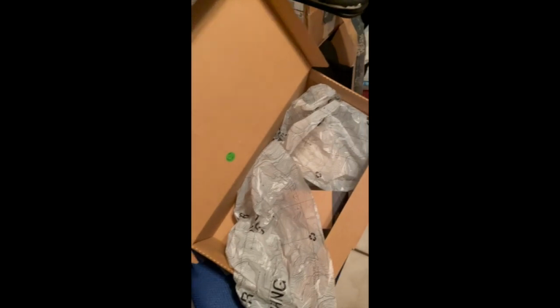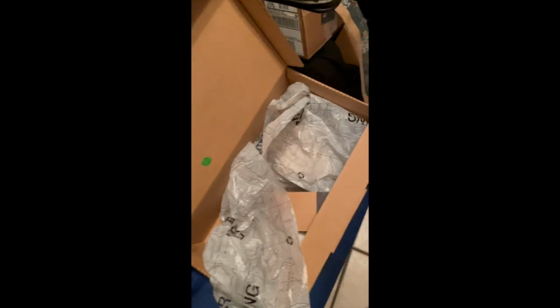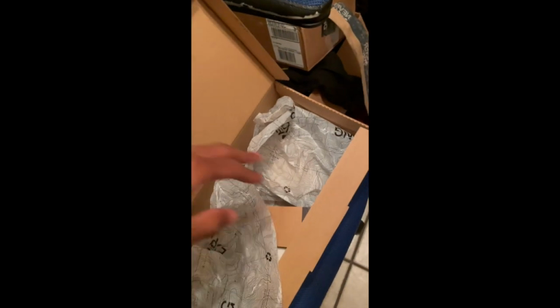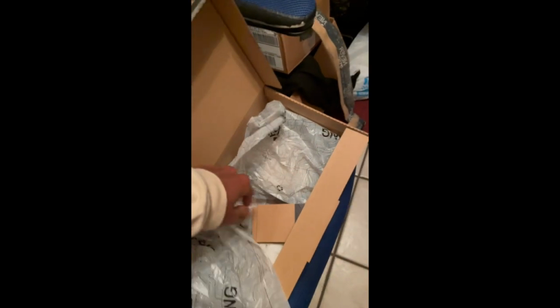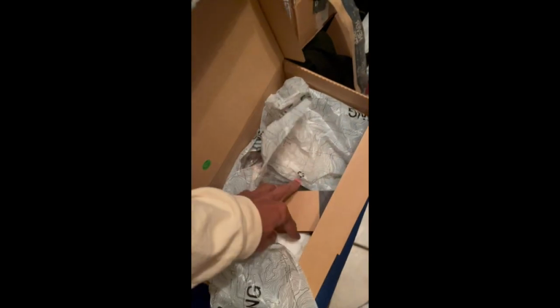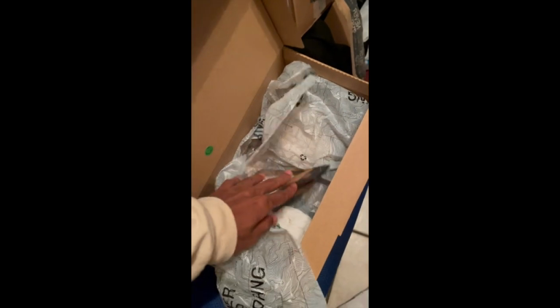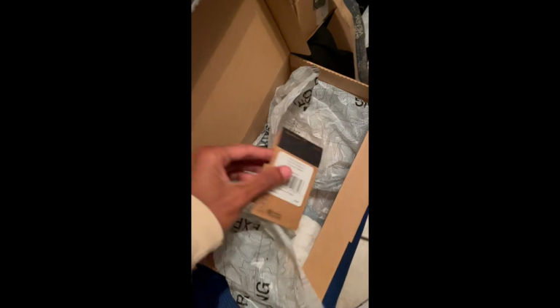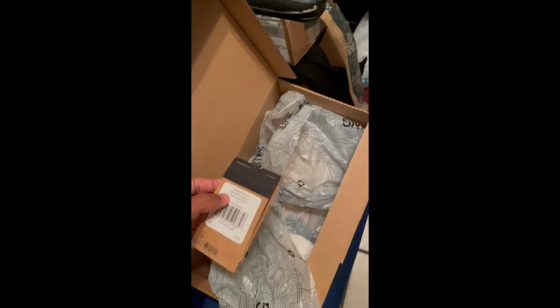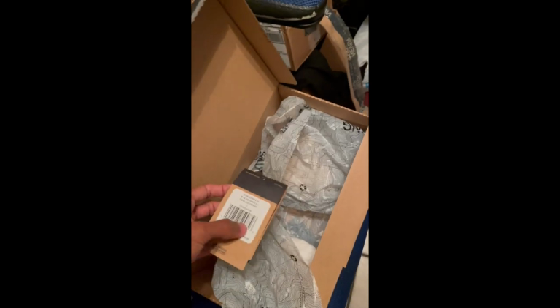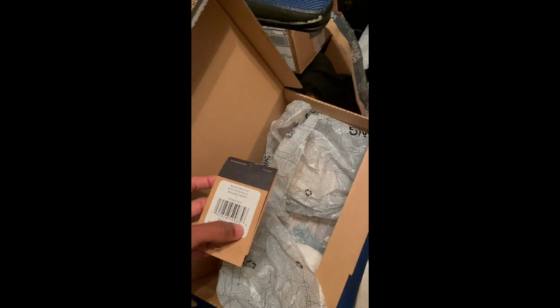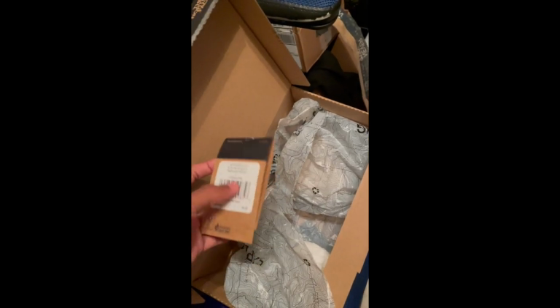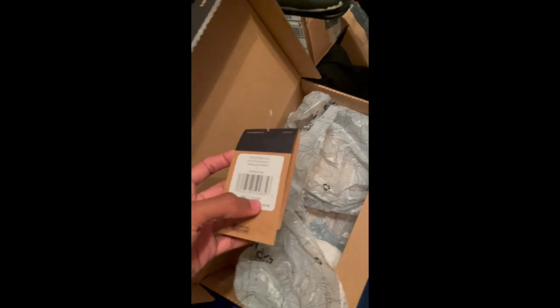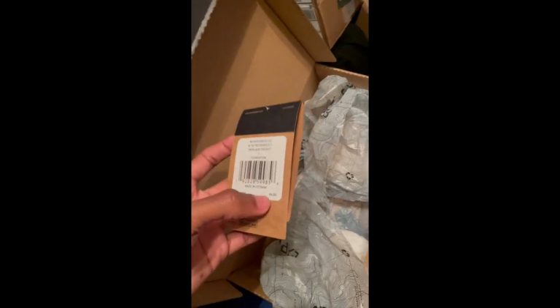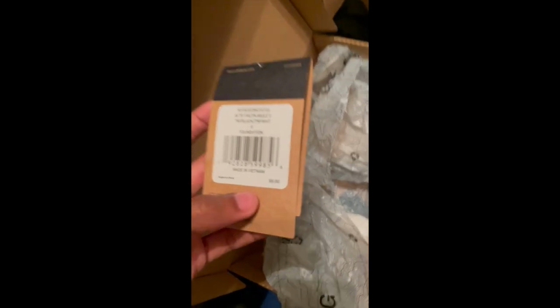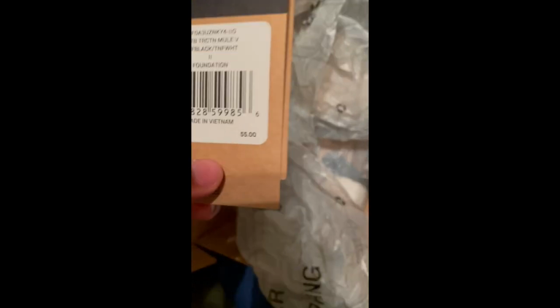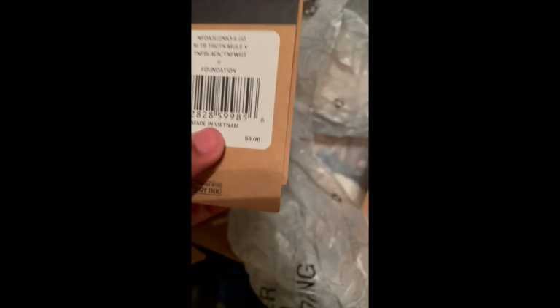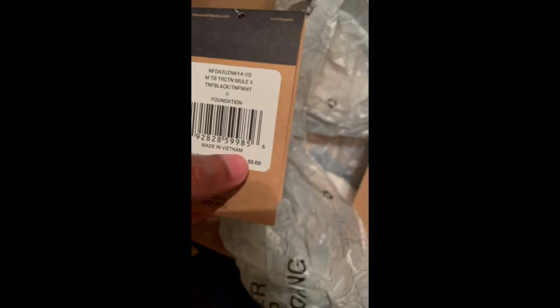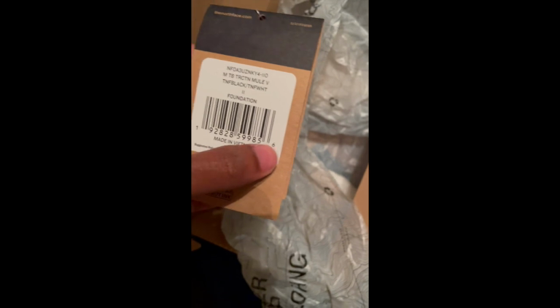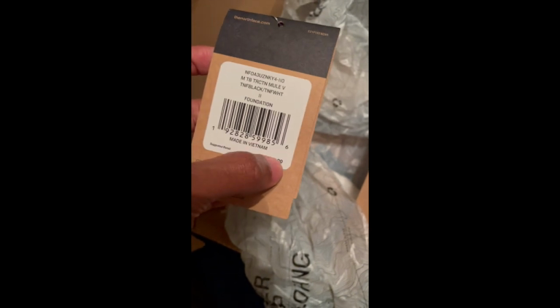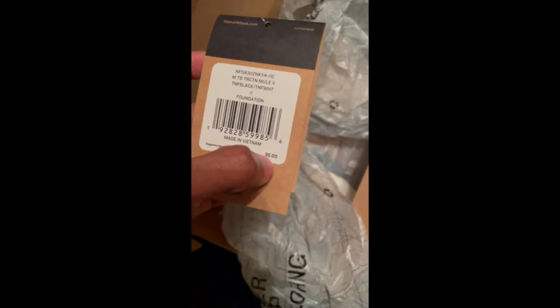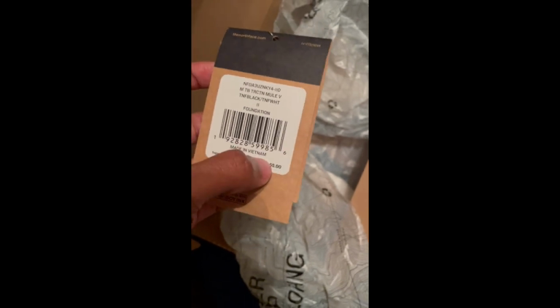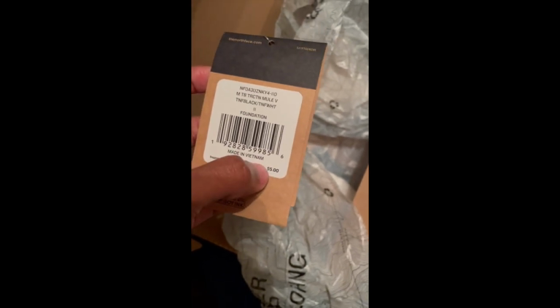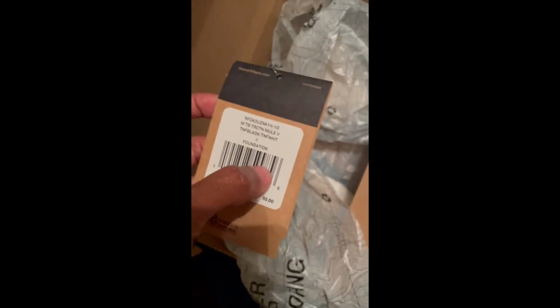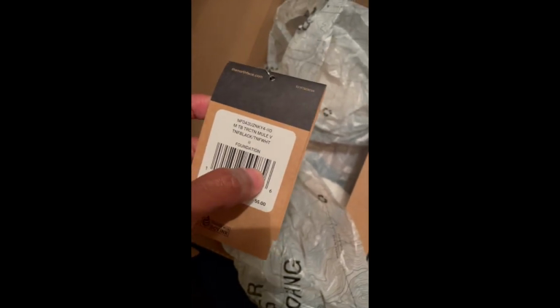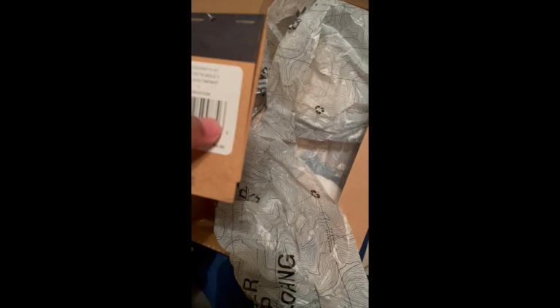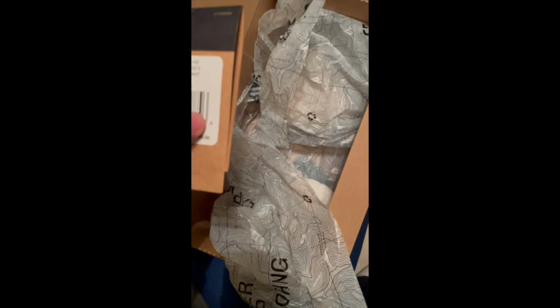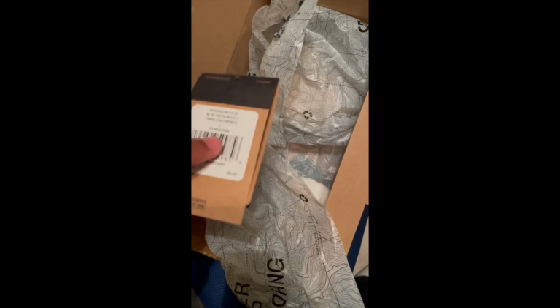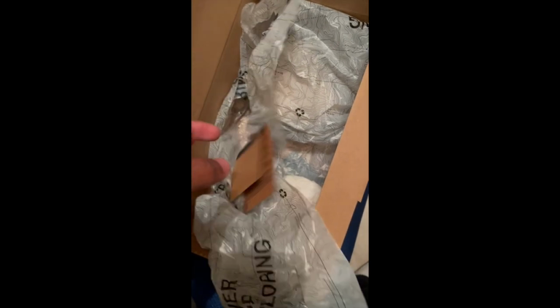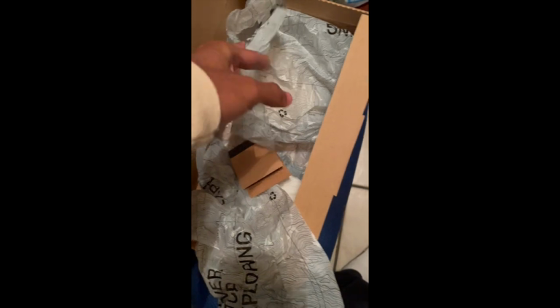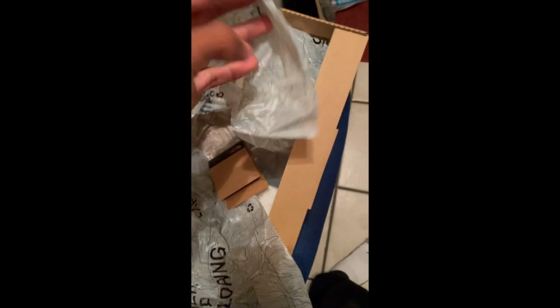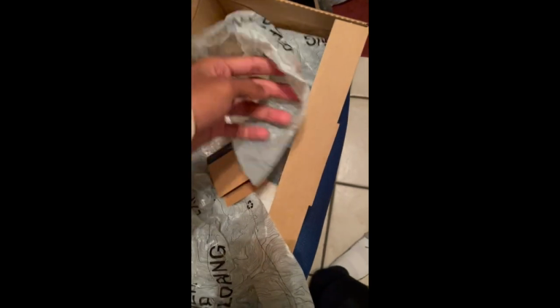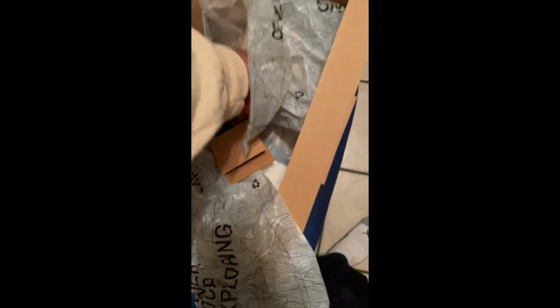But this is an actual recommendation. I feel comfortable with them. To me this is affordable — $55 for these. You need a copy in the wintertime, bro. These are crazy cozy.